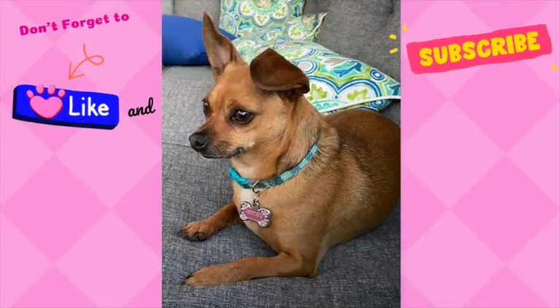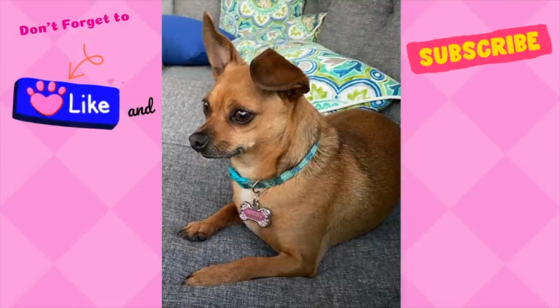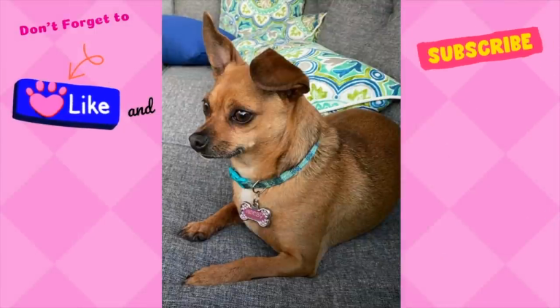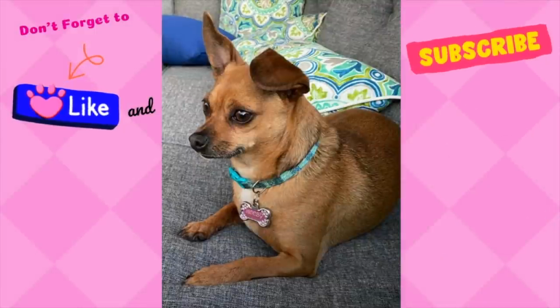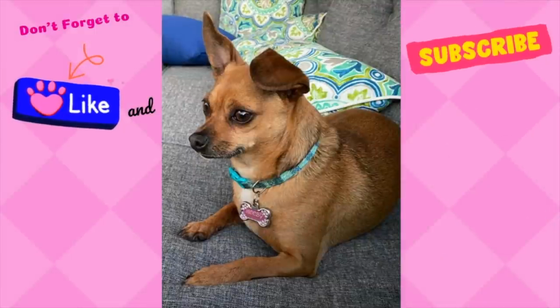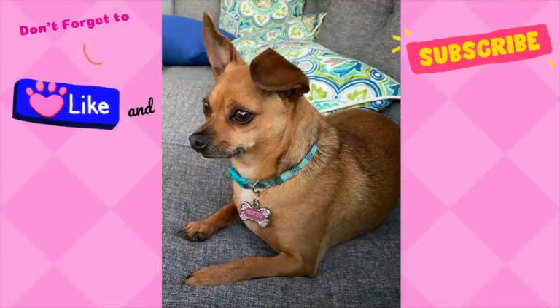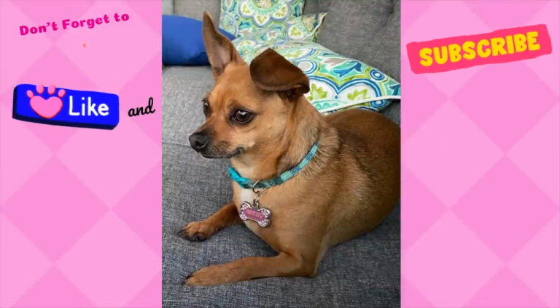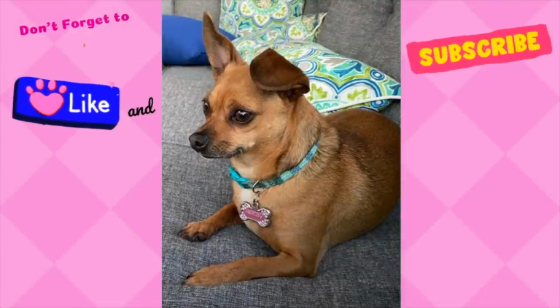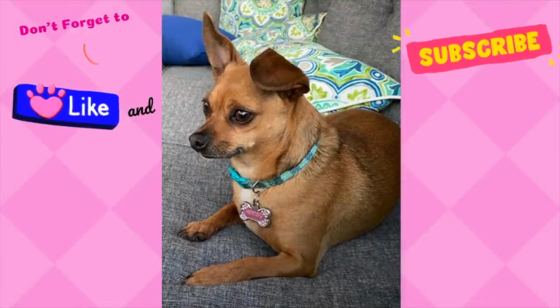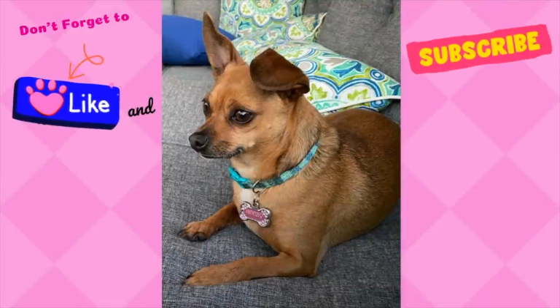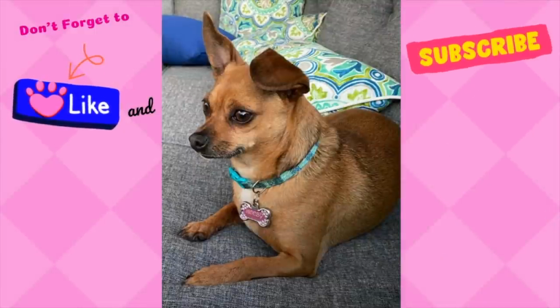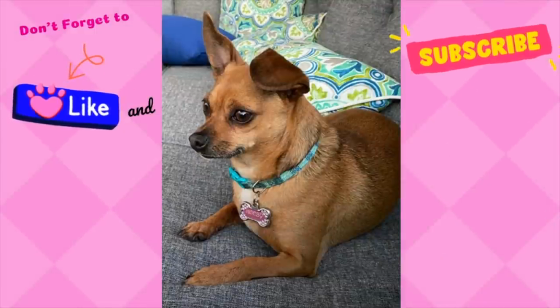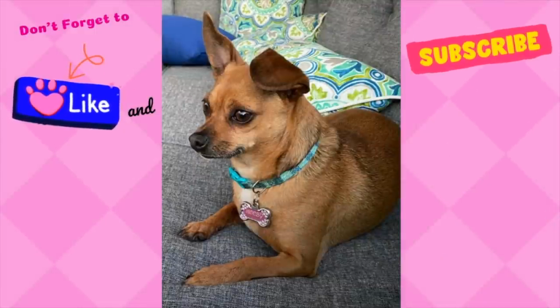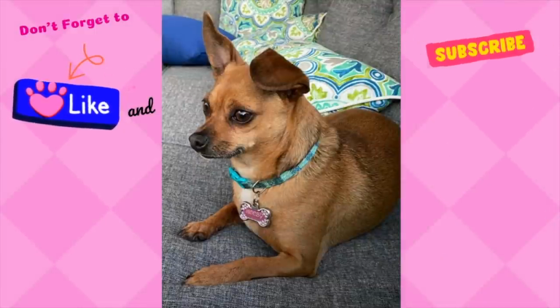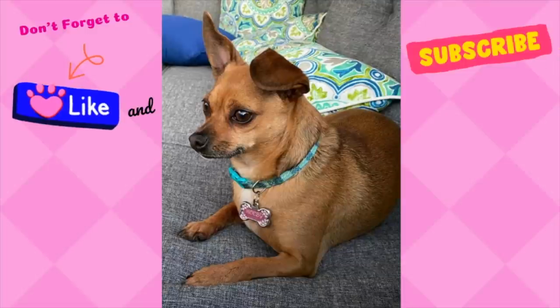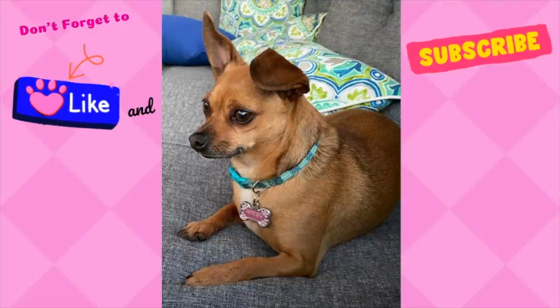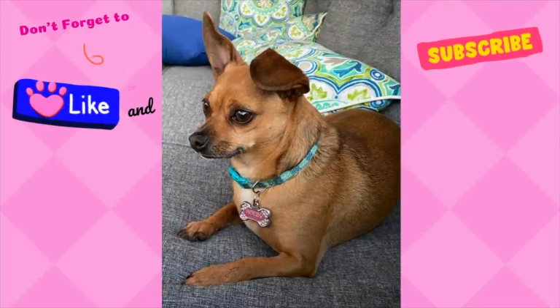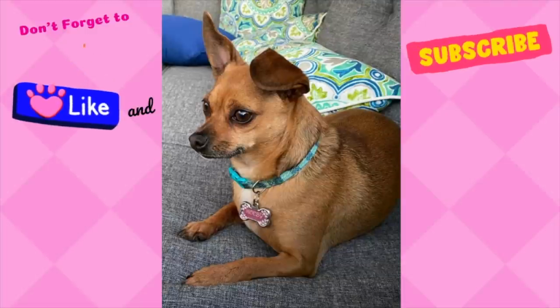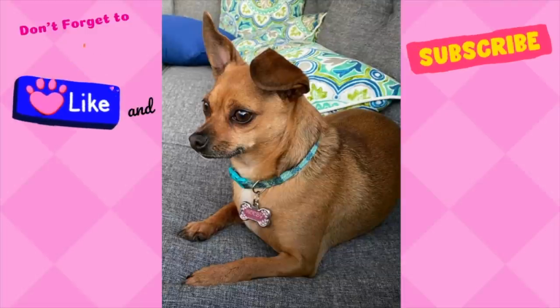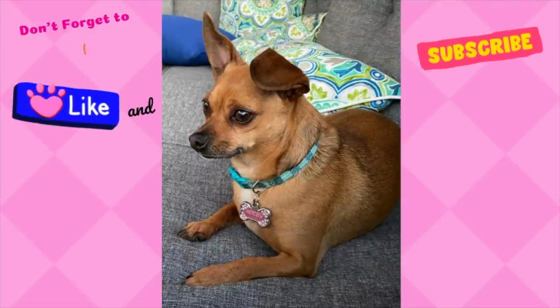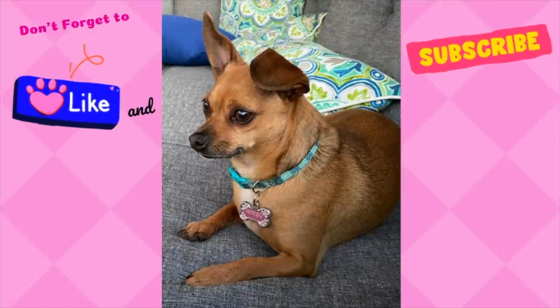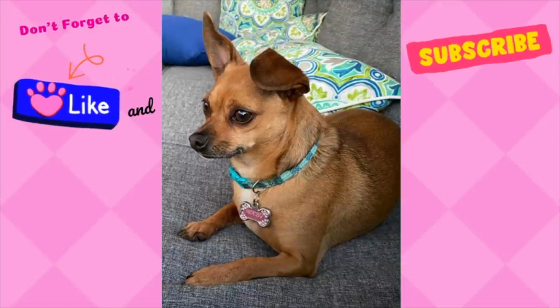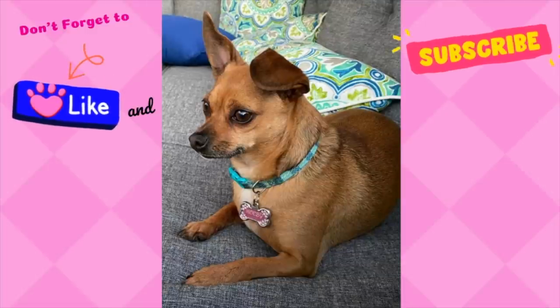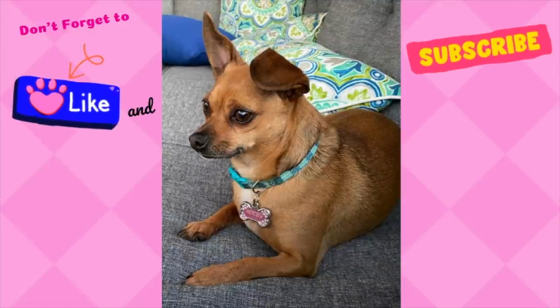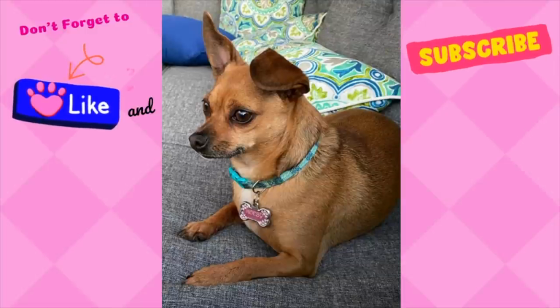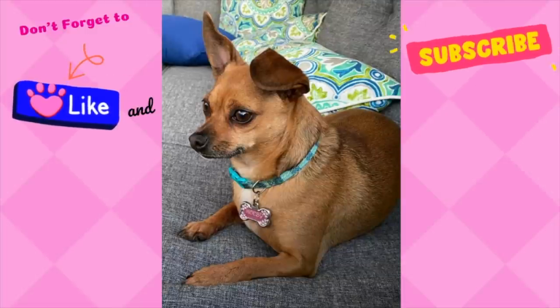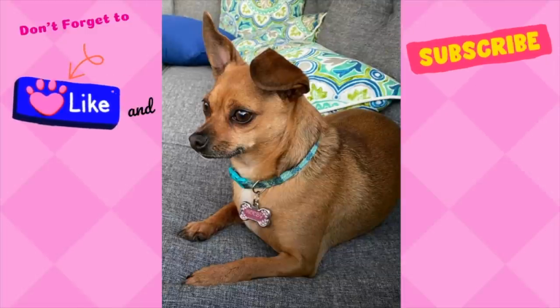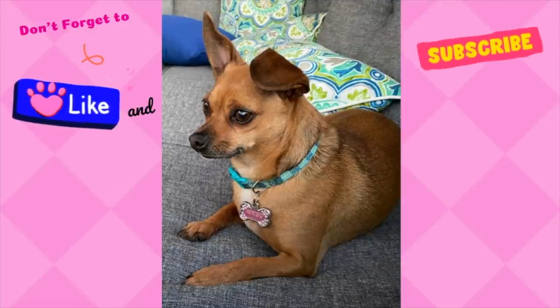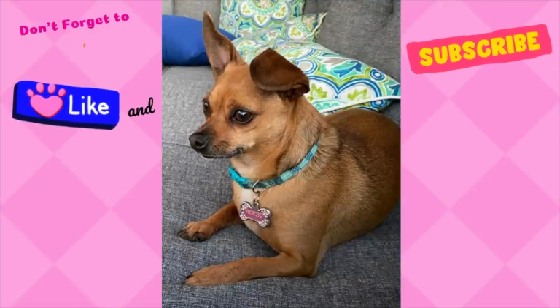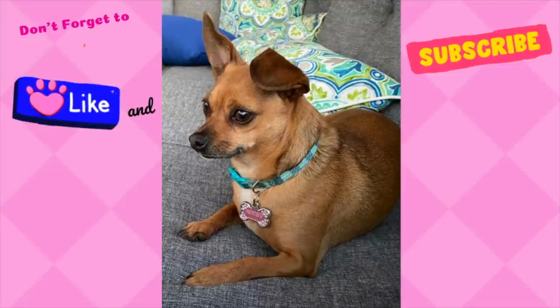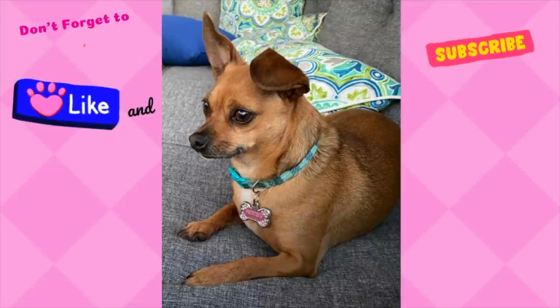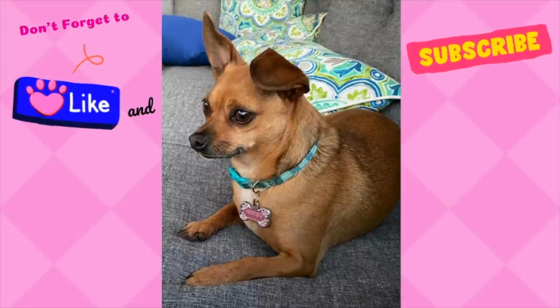That is all that I have for you today, everyone. Thank you for joining me. If you enjoy this type of content, please leave me a comment, subscribe to my channel, and give me that big thumbs up. Until next time everyone, bye bye!